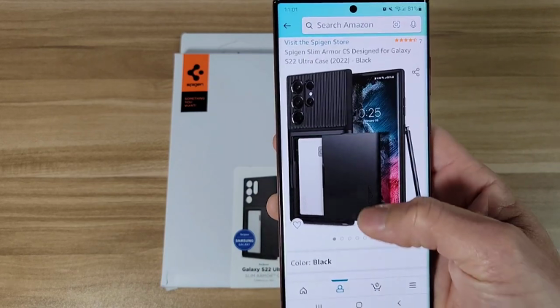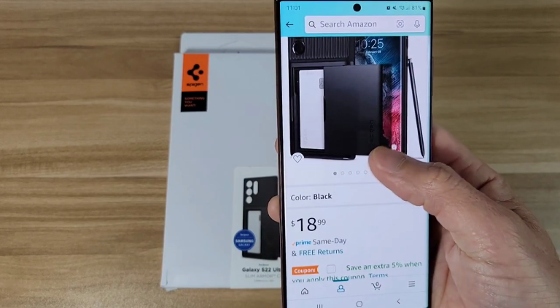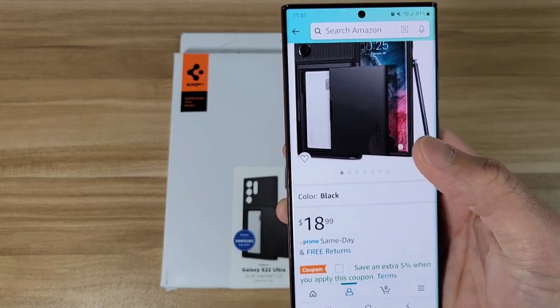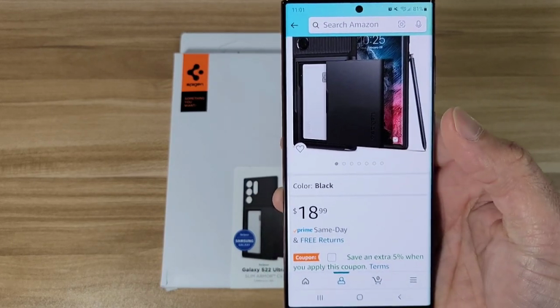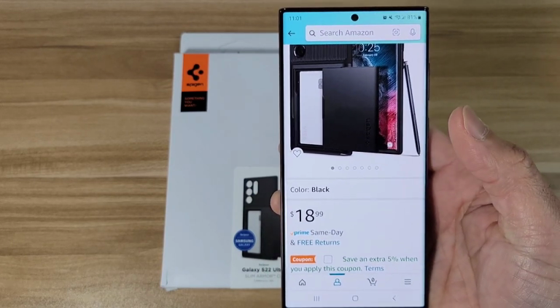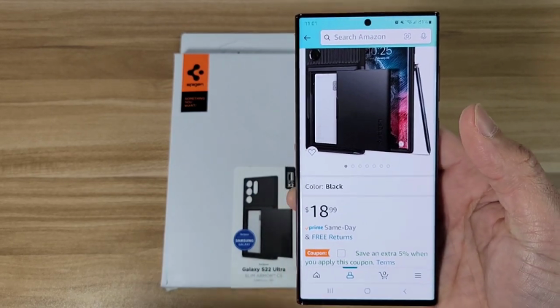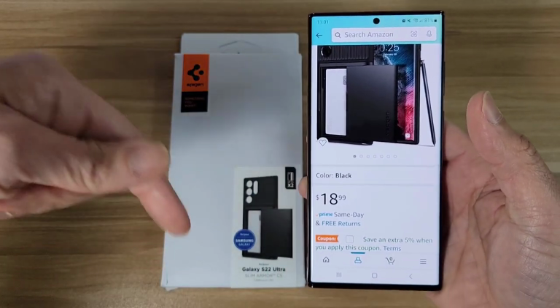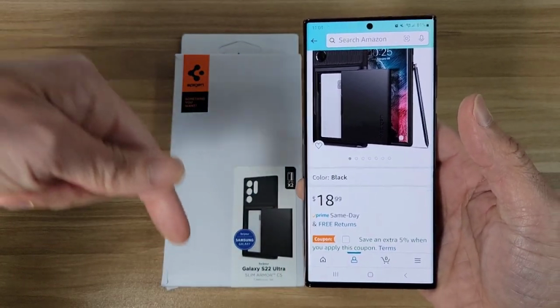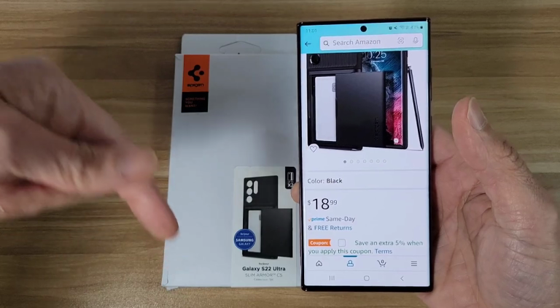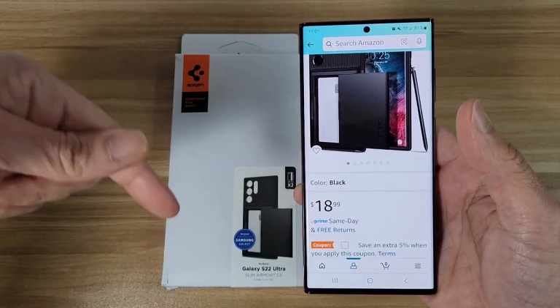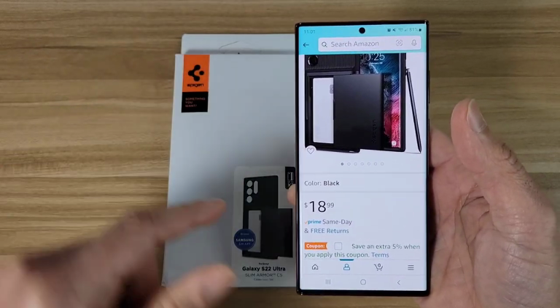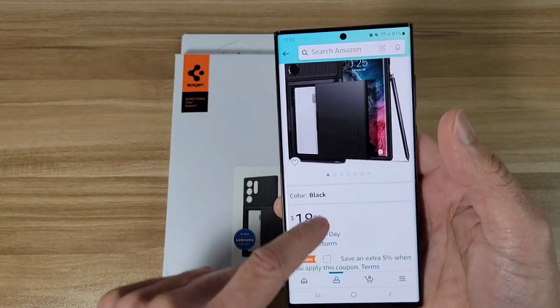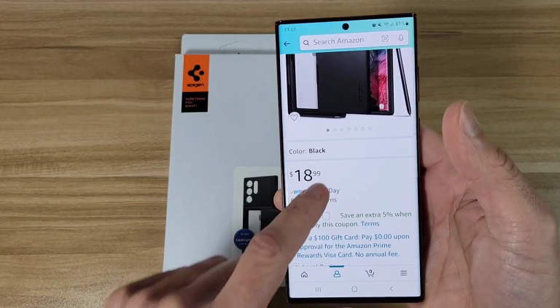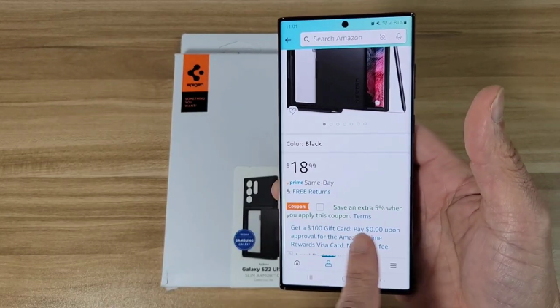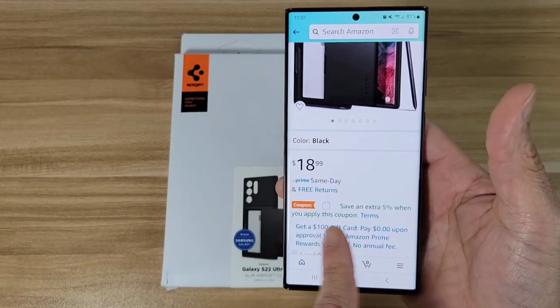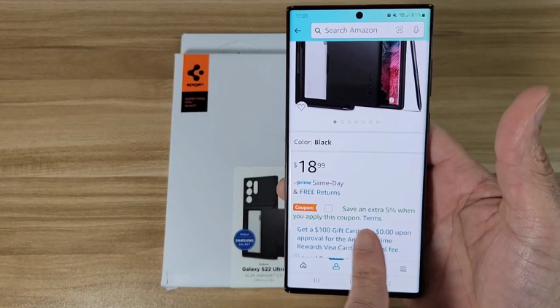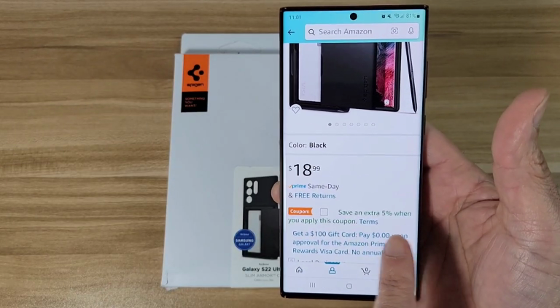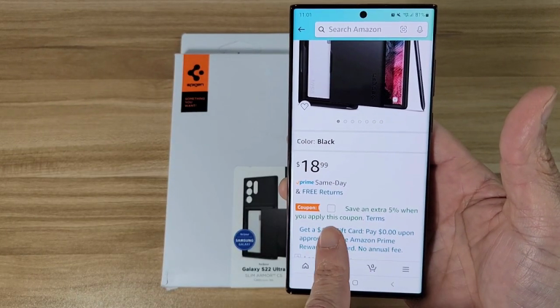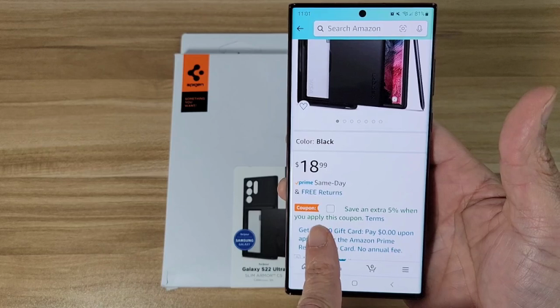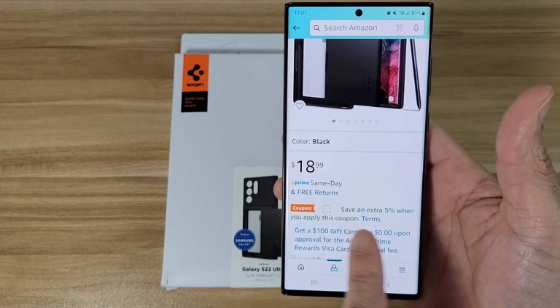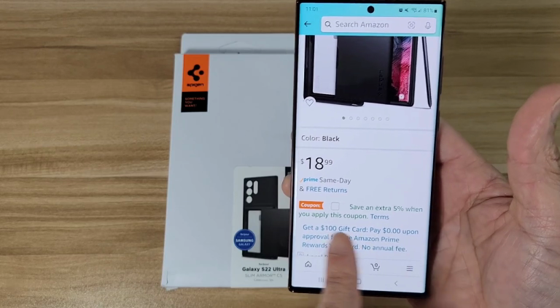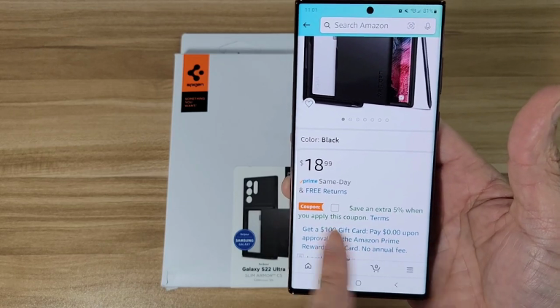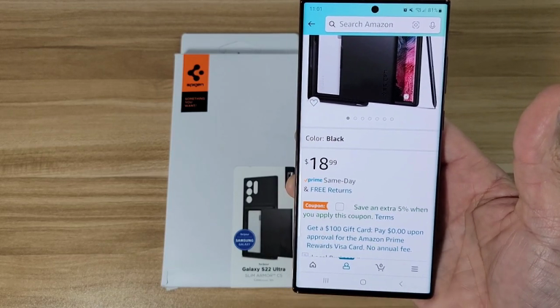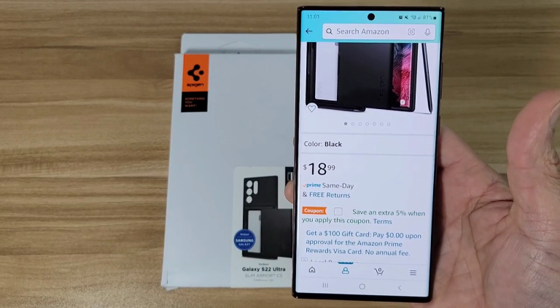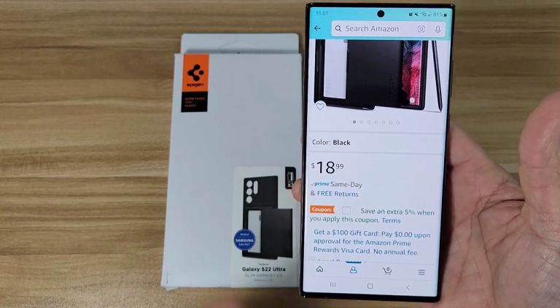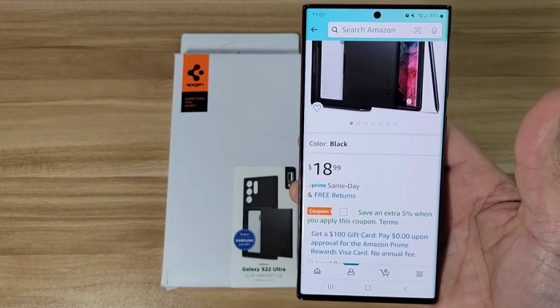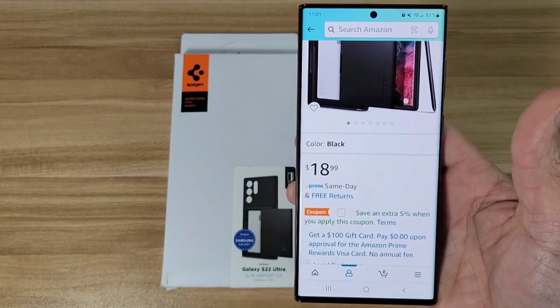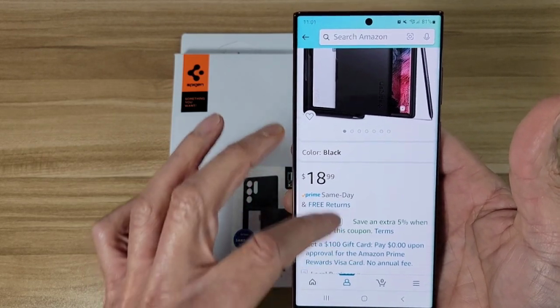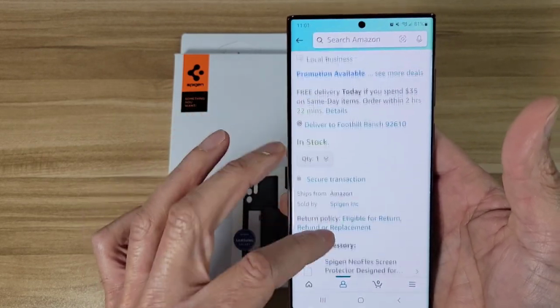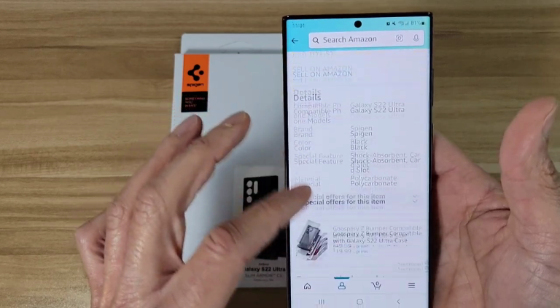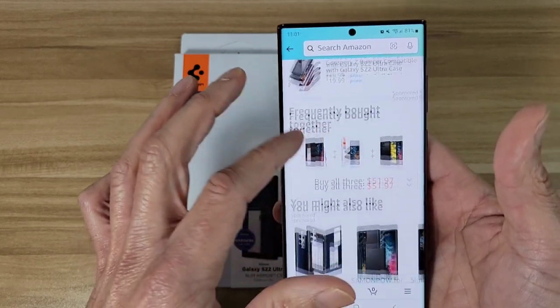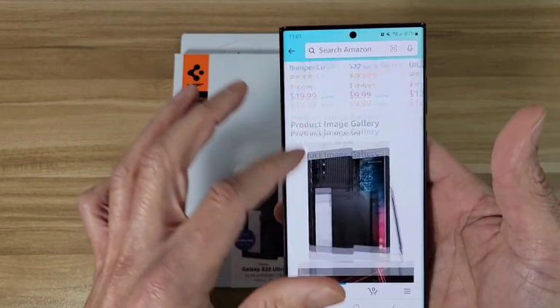Okay, so this case will cost you guys about 19 bucks. I could drop a link below if you want to check it out. Also, they've got a five percent coupon here — if you click that box you'll save an extra five percent. Keep that in mind.